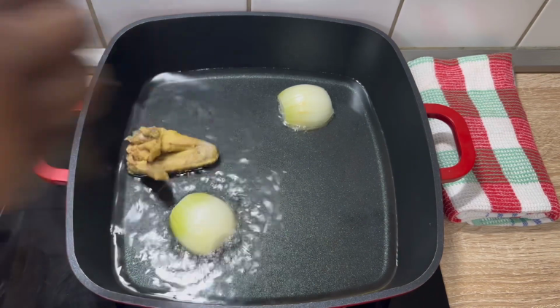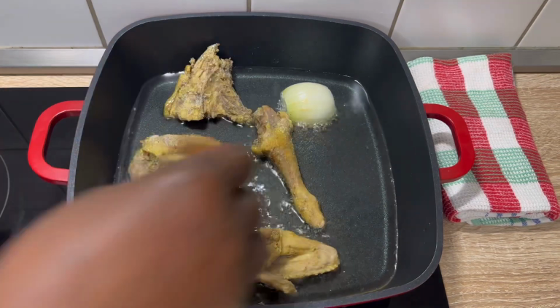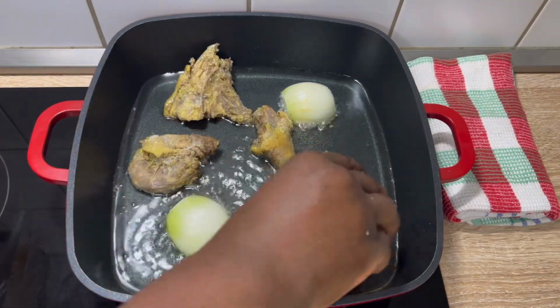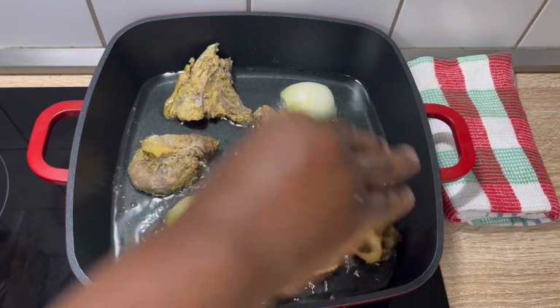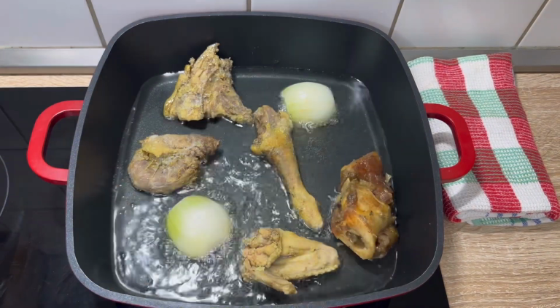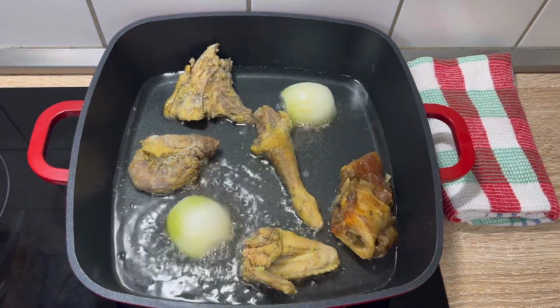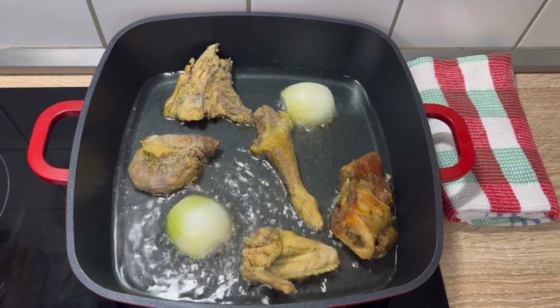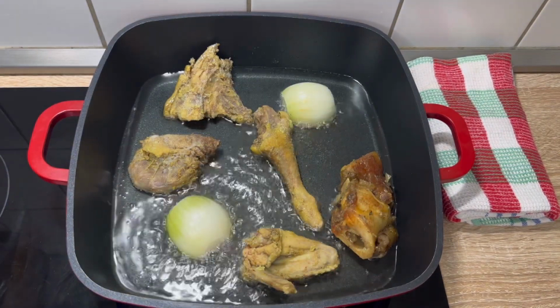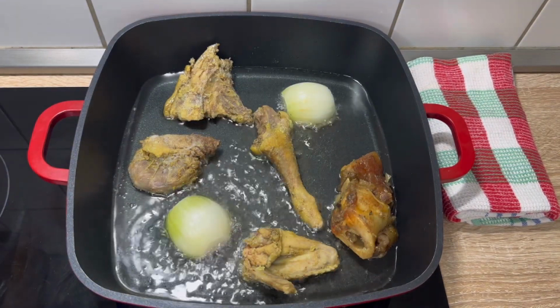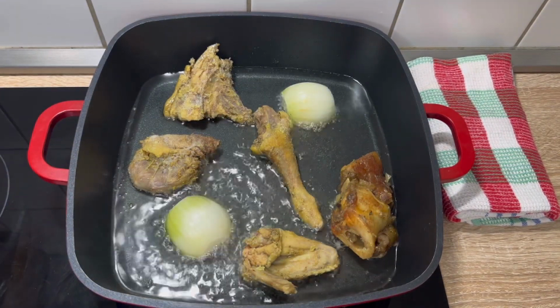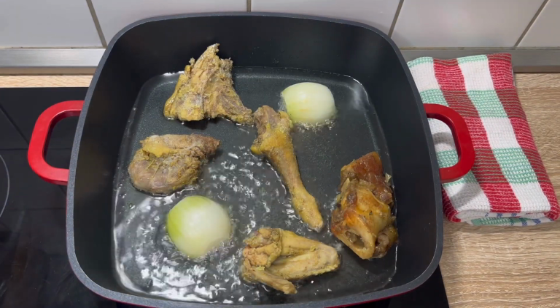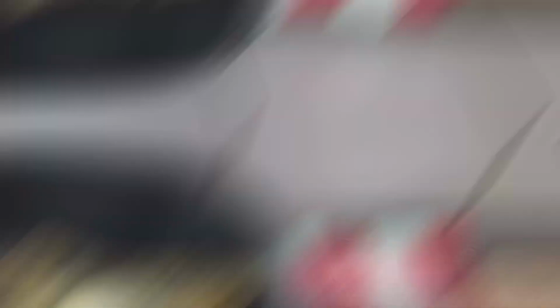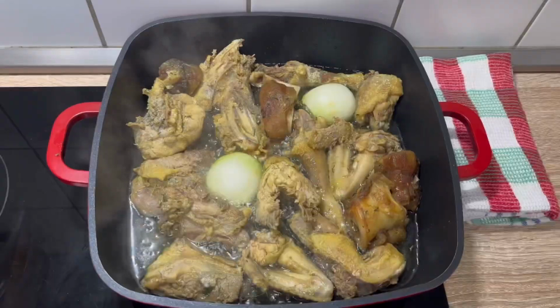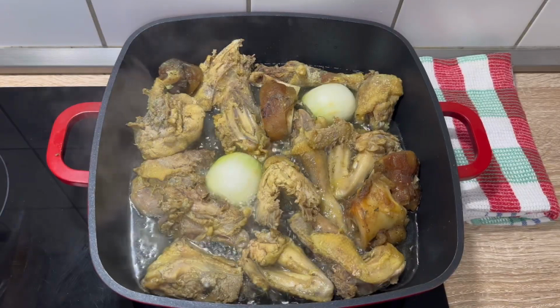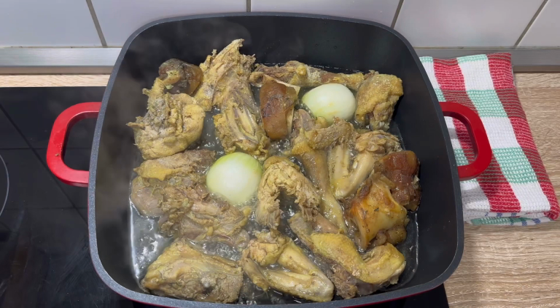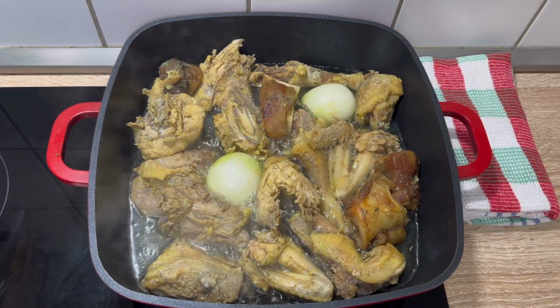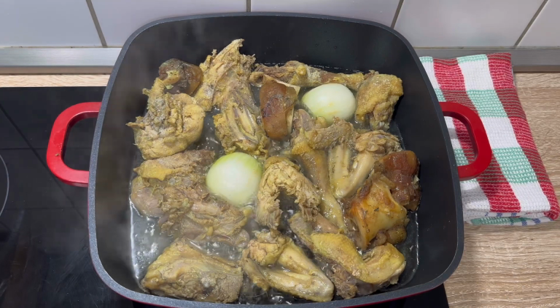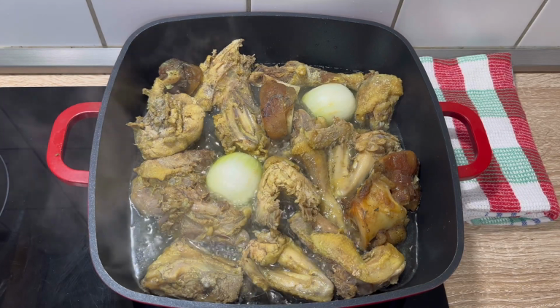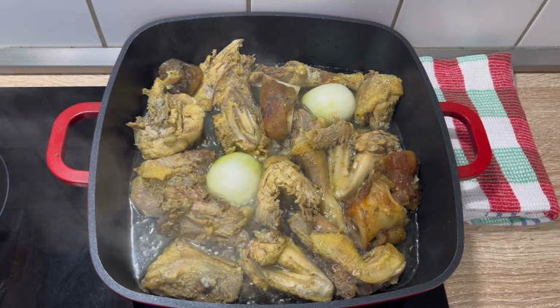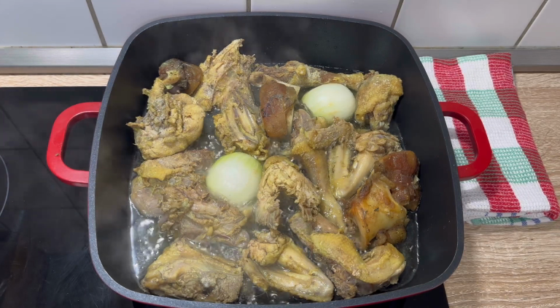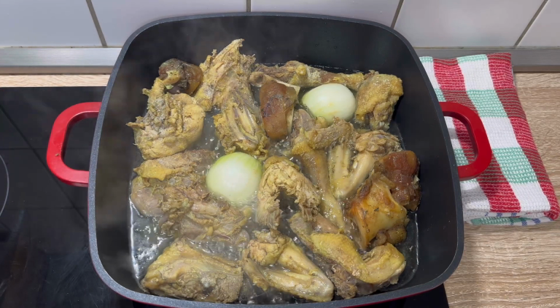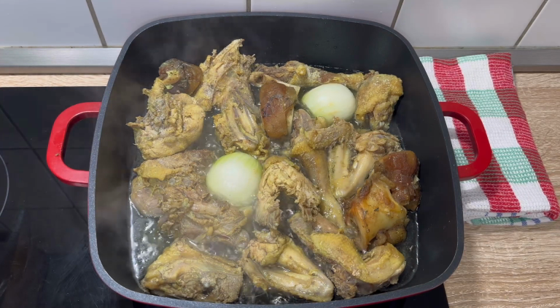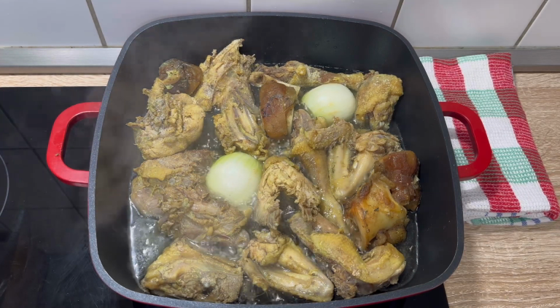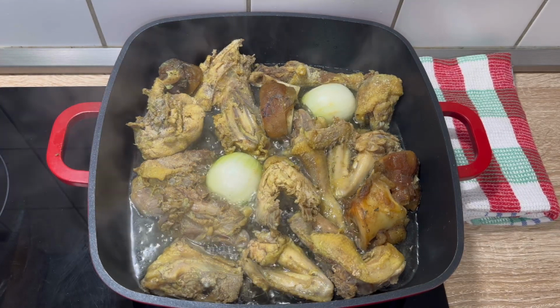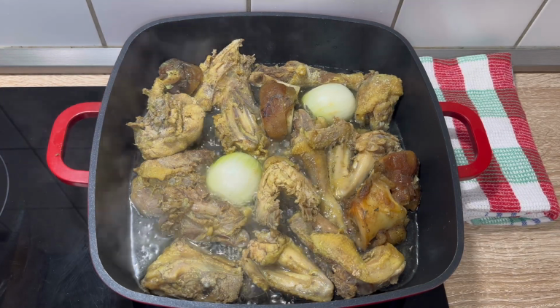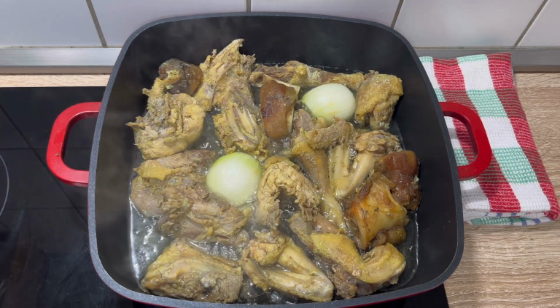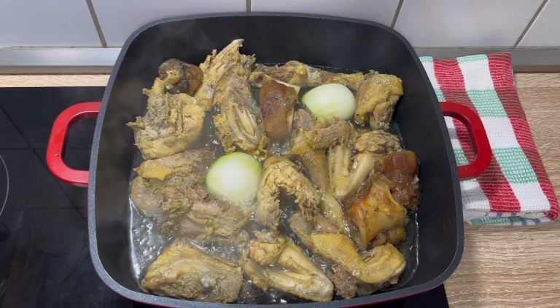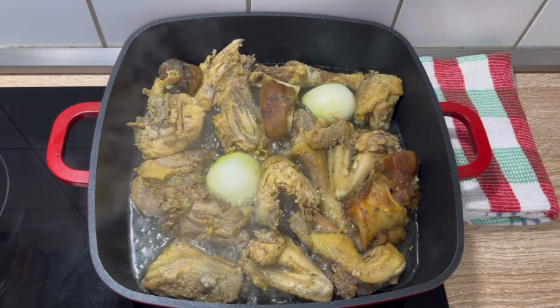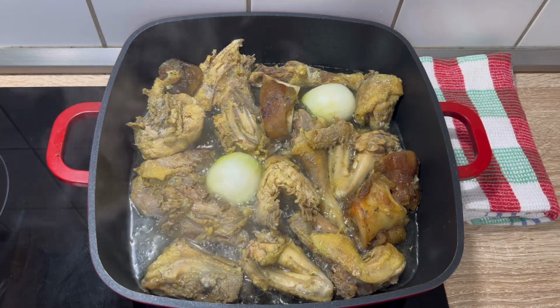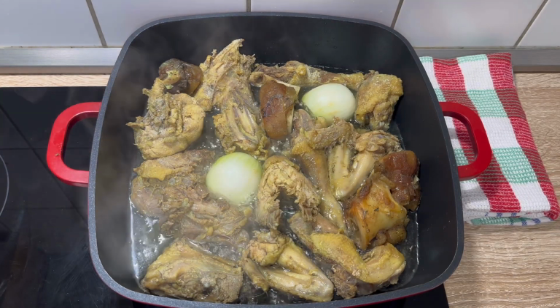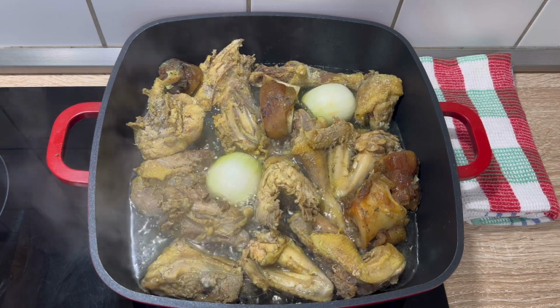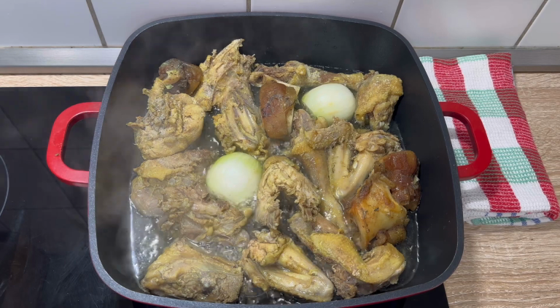I'm going to go ahead and fry the meat I'm using today. Do you love to see how I boil this yummy meat? Check the comment section — you're going to see the link to that video there.